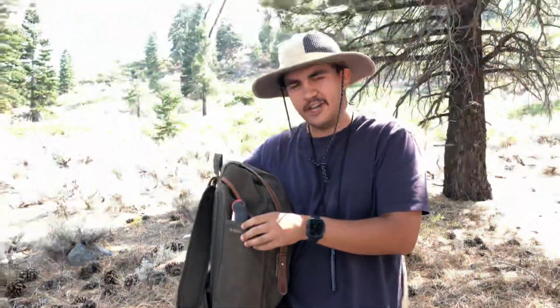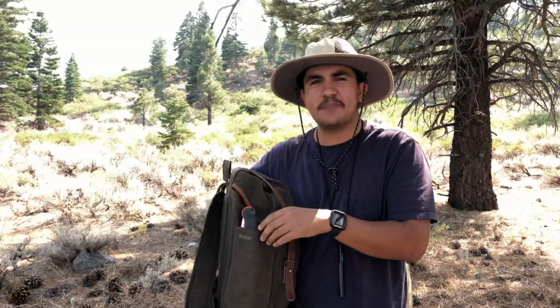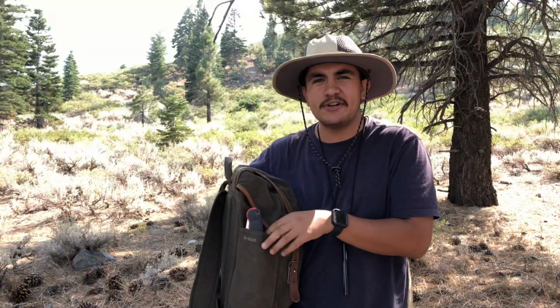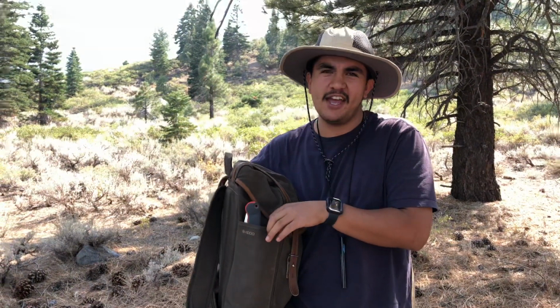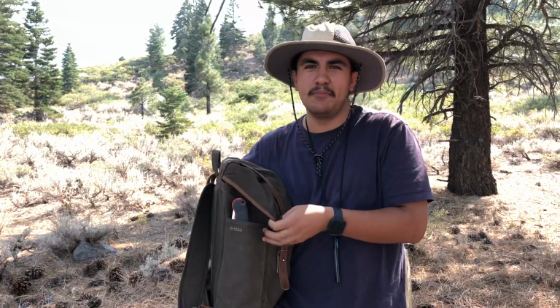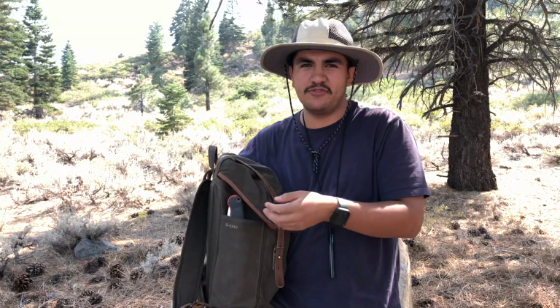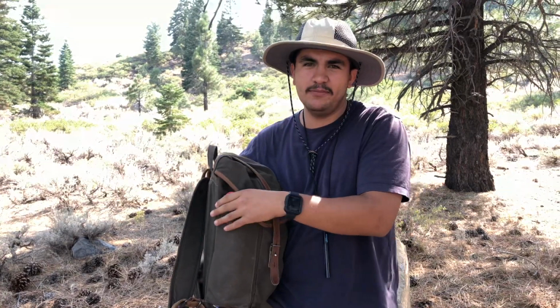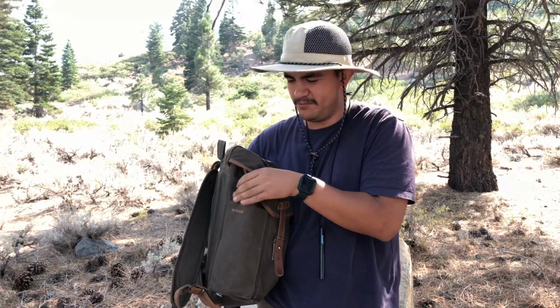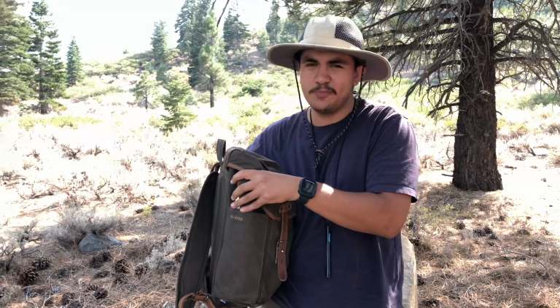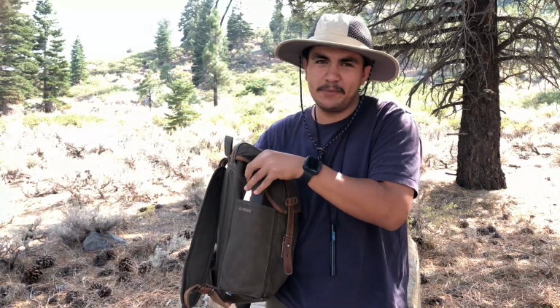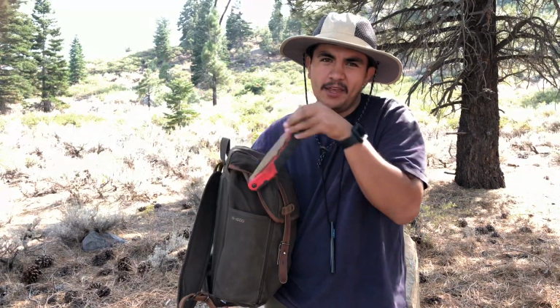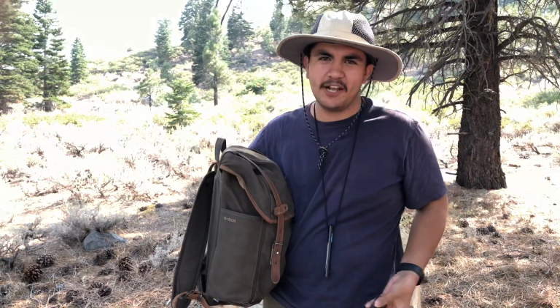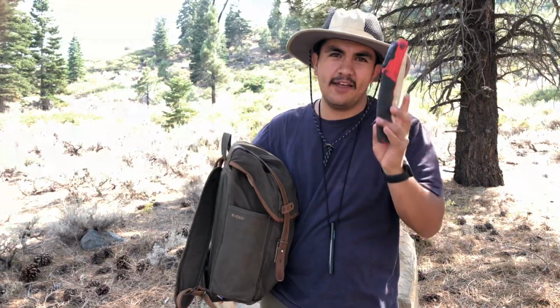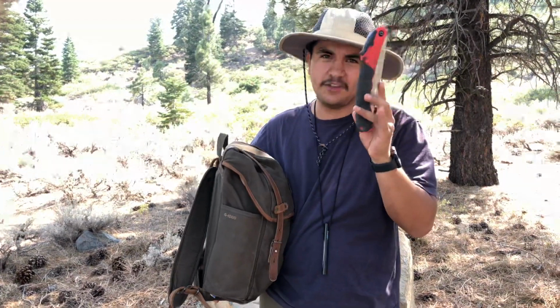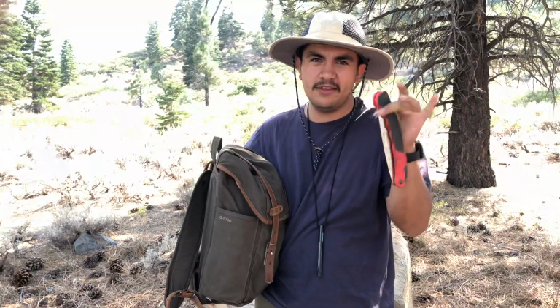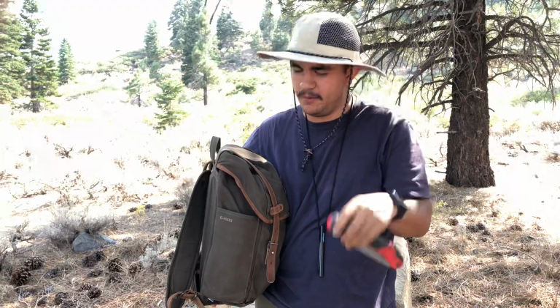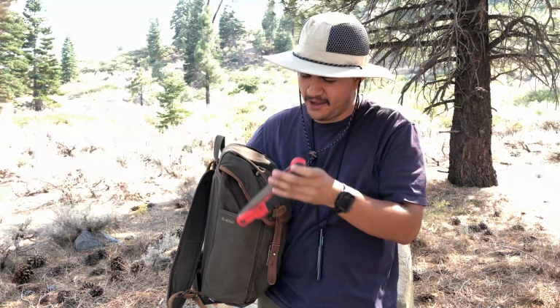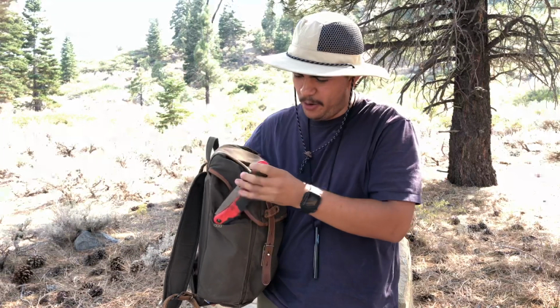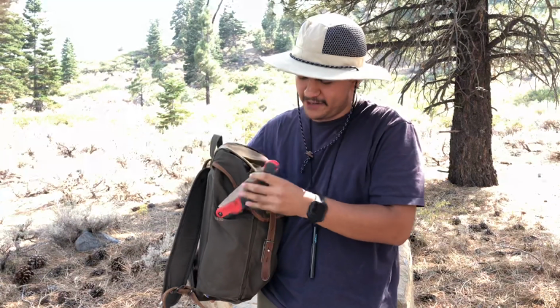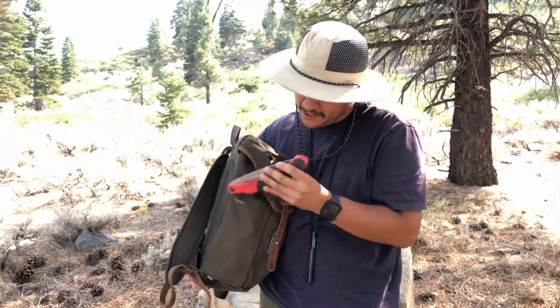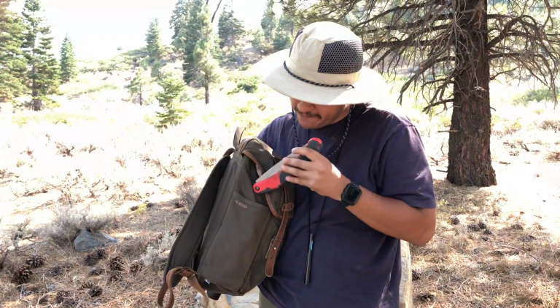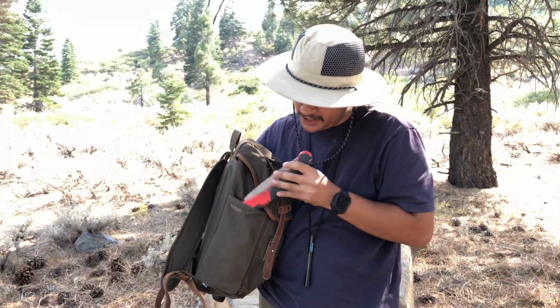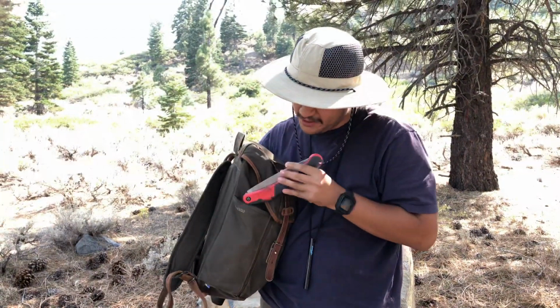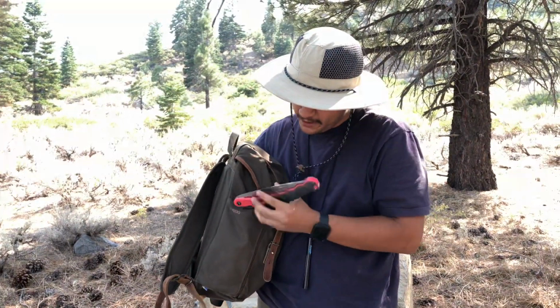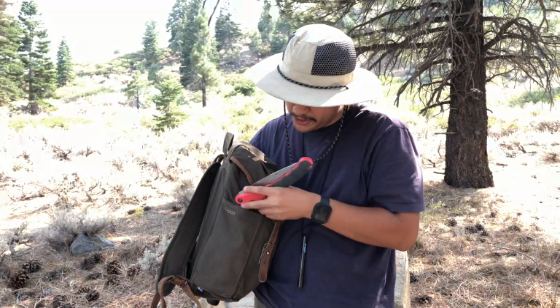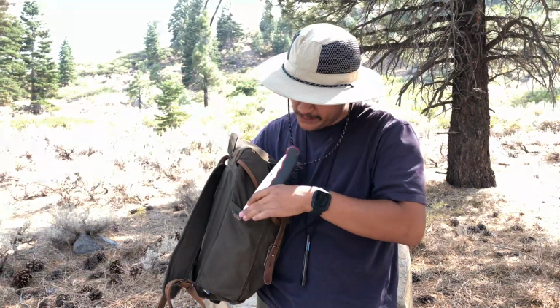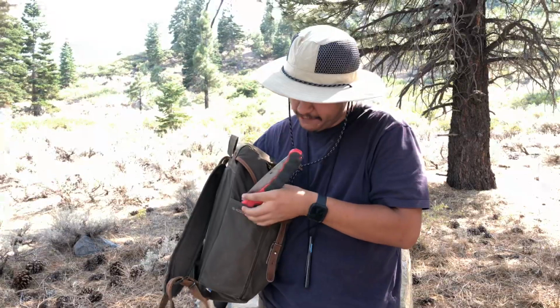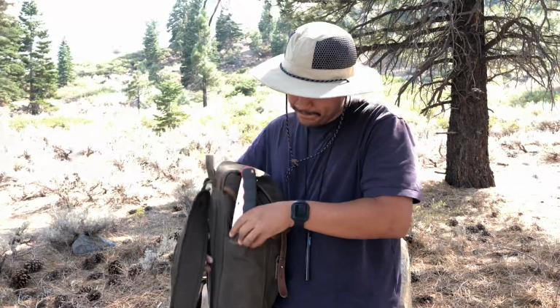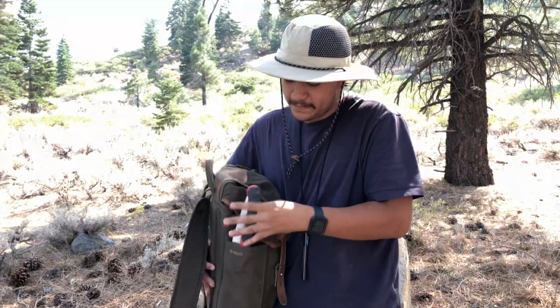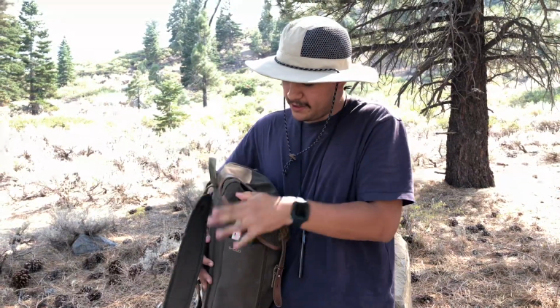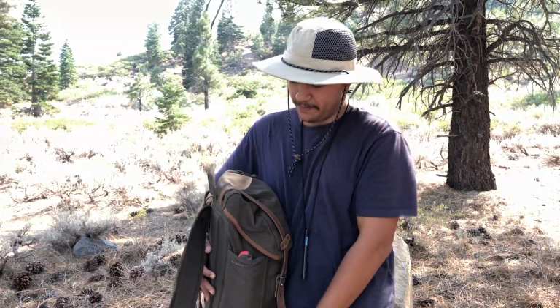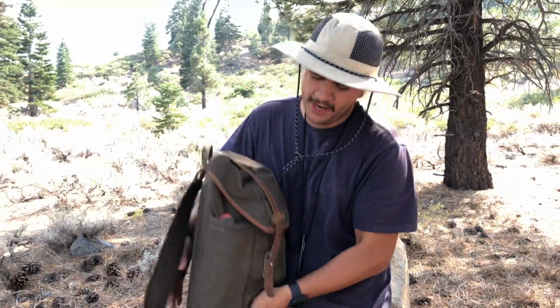This bag was originally developed for newspapers and umbrellas for the European market, but I carry a saw and I'll put knives, ferro rods, and other bushcraft-type stuff in there.